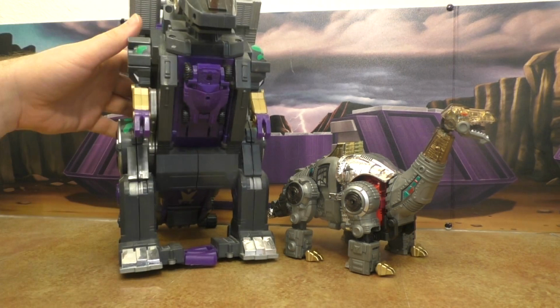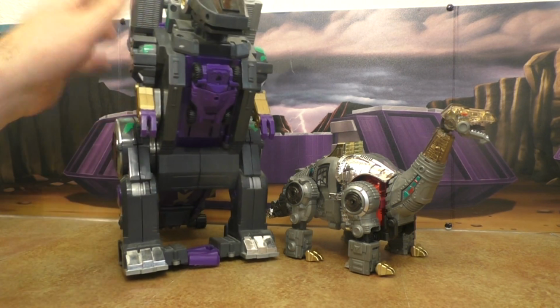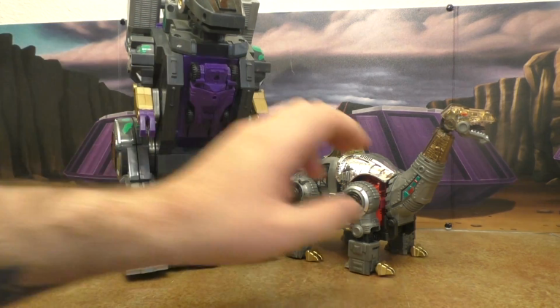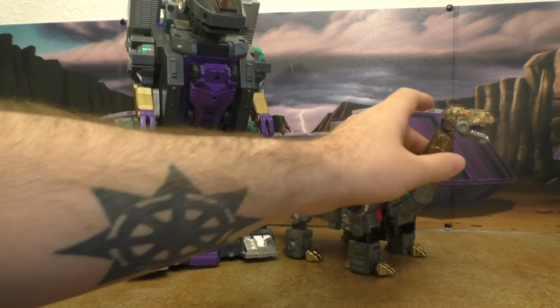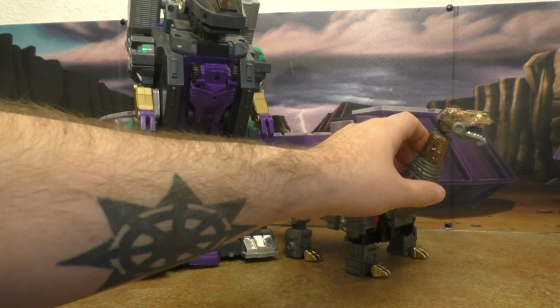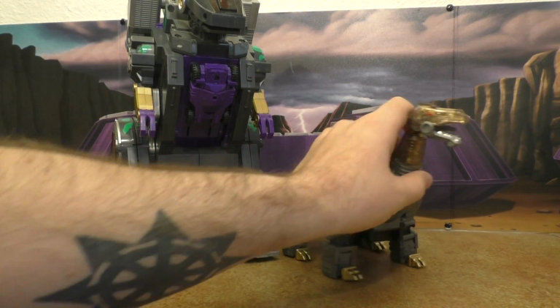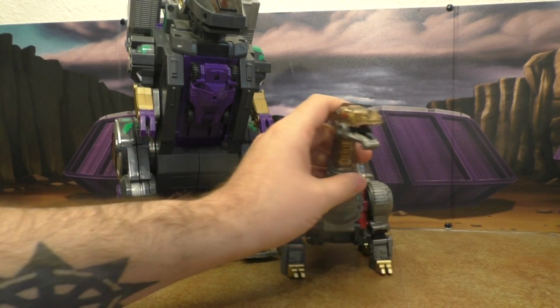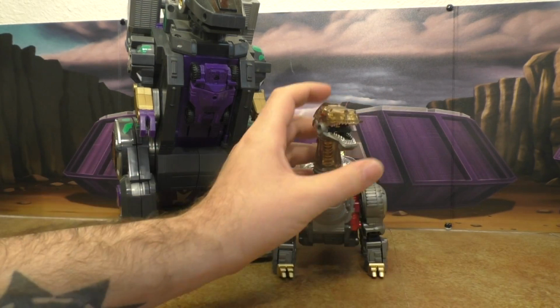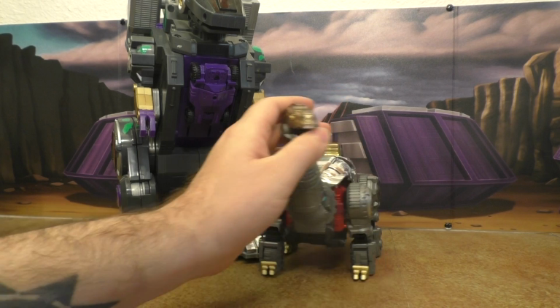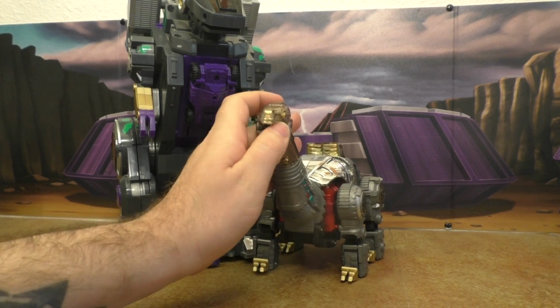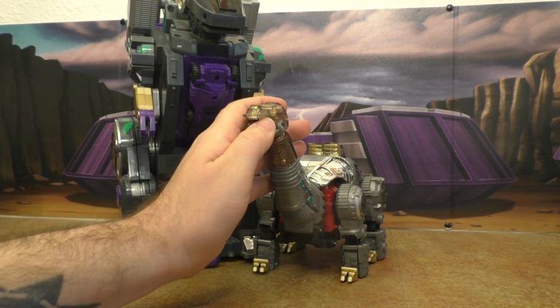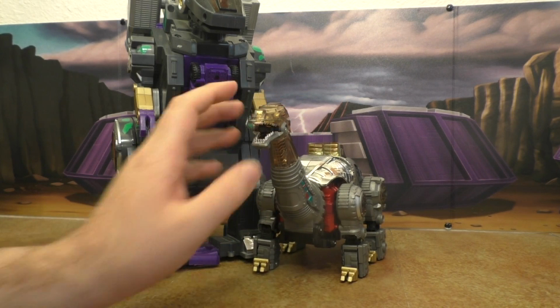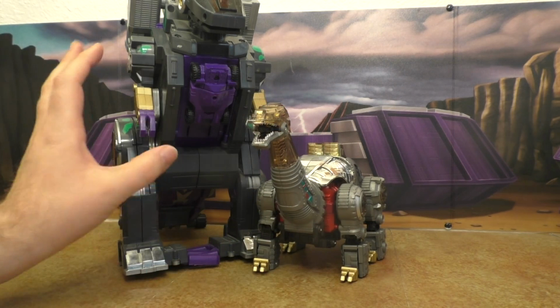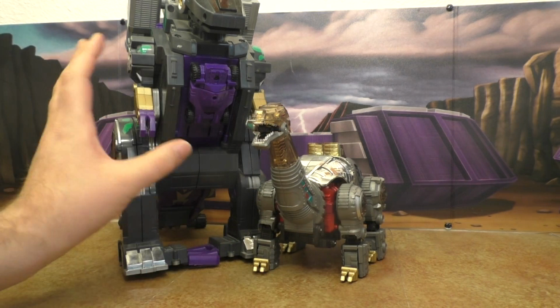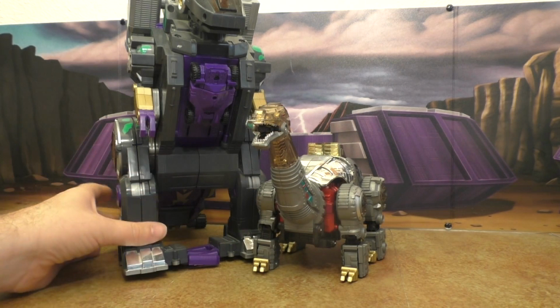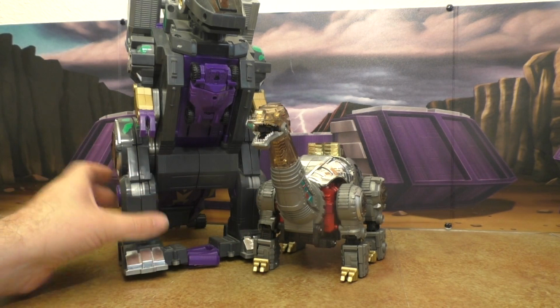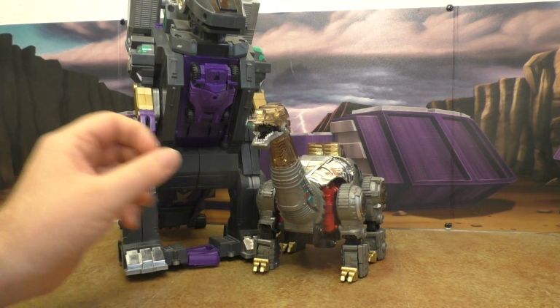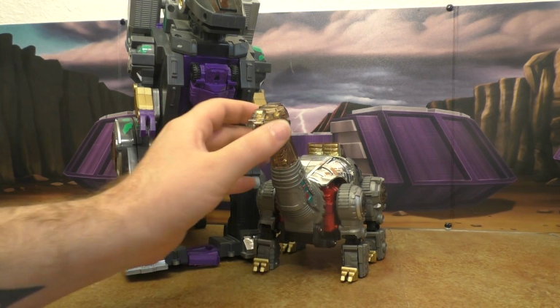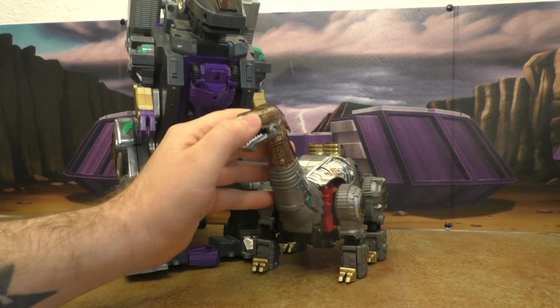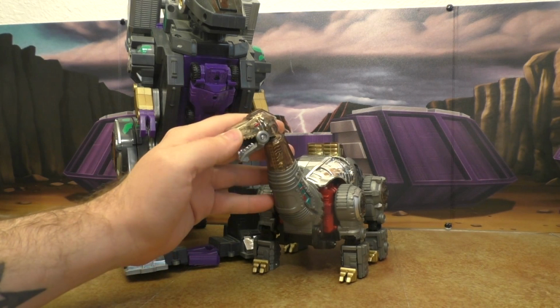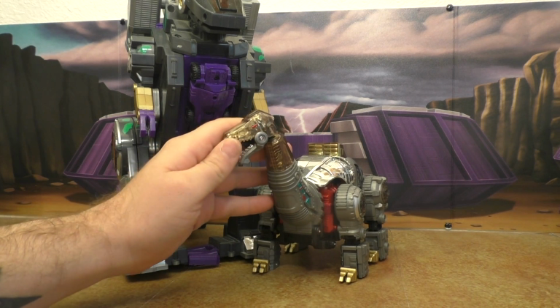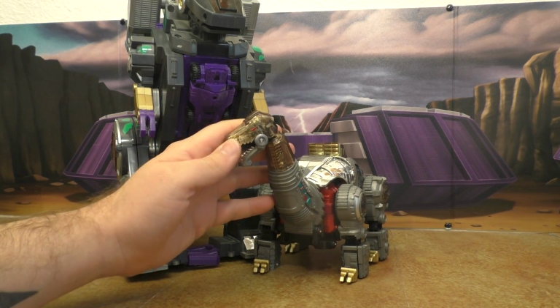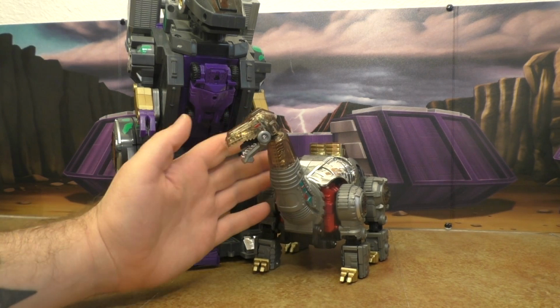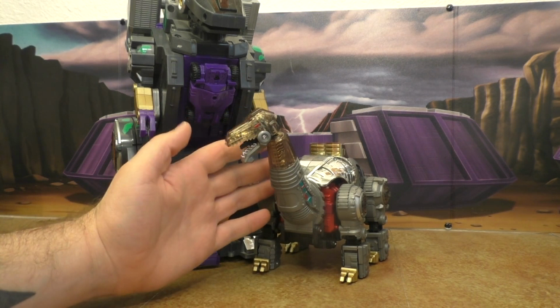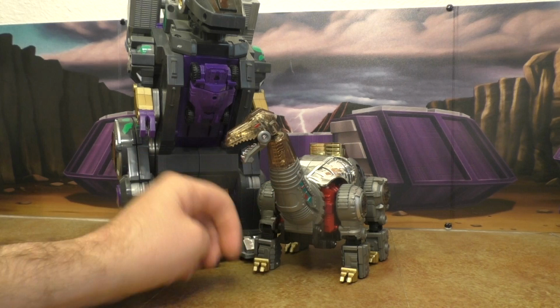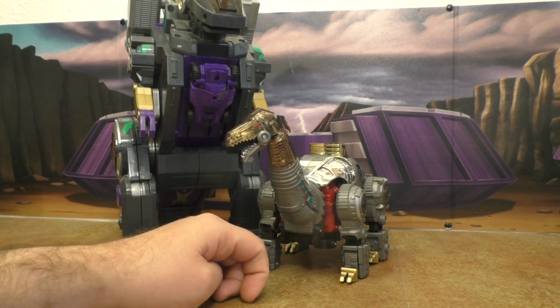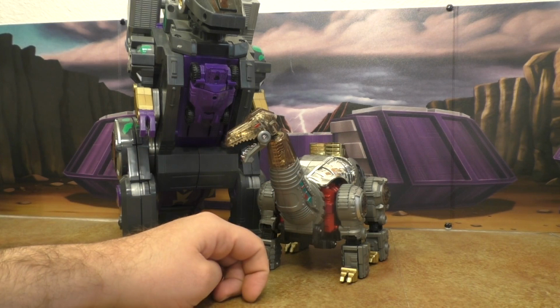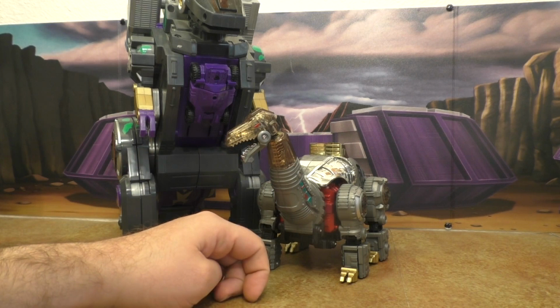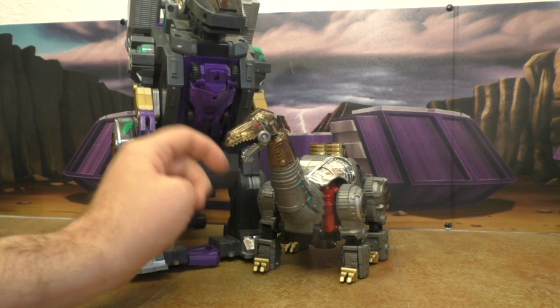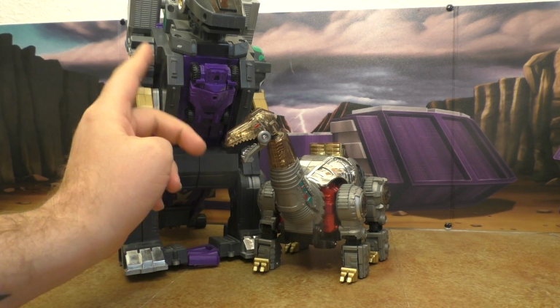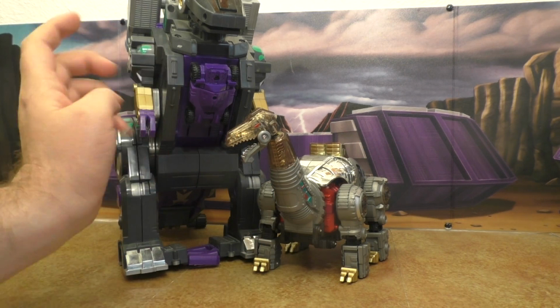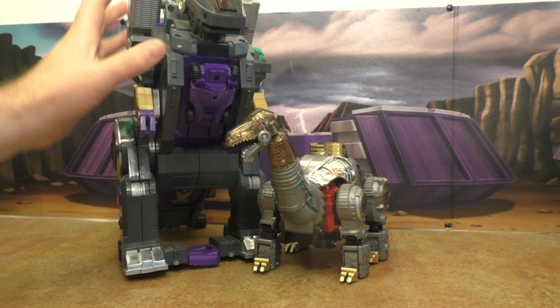Trypticon — now we get into the field where Trypticon should be a little bigger. It still looks nice, but he should be bigger.